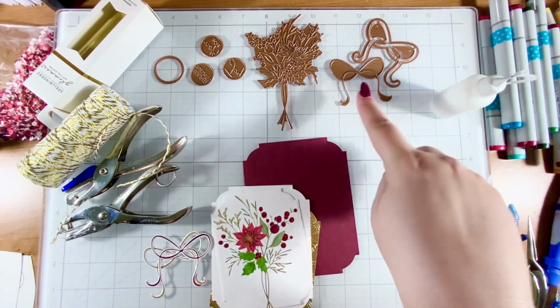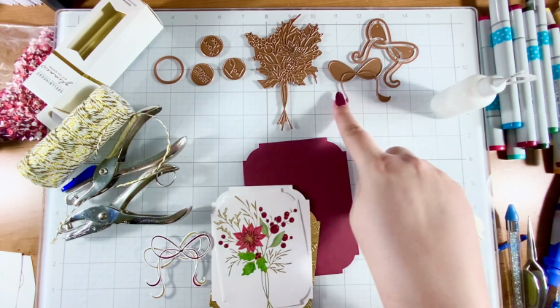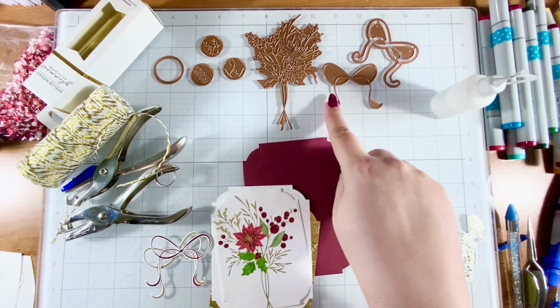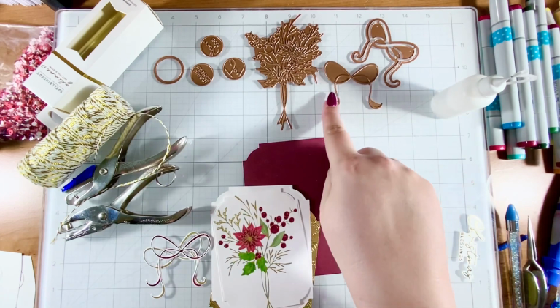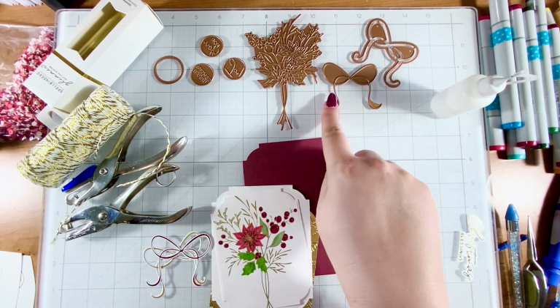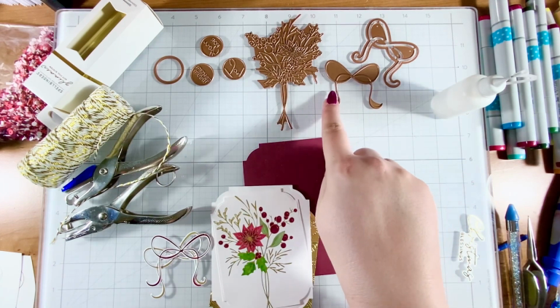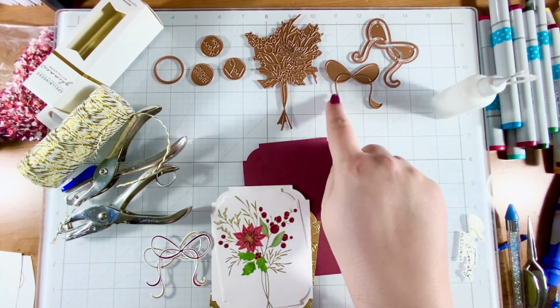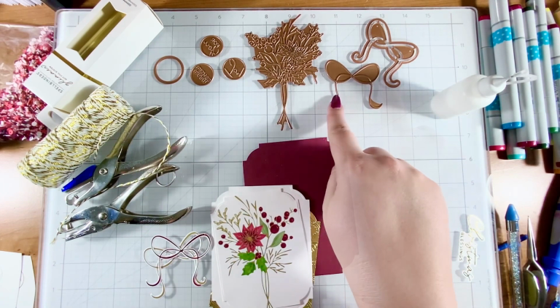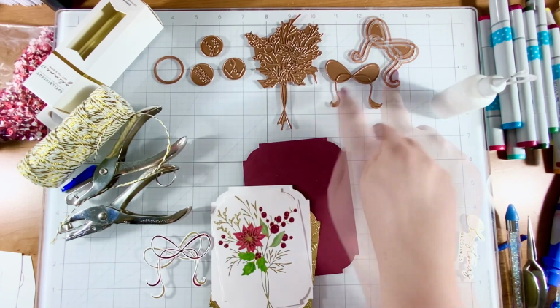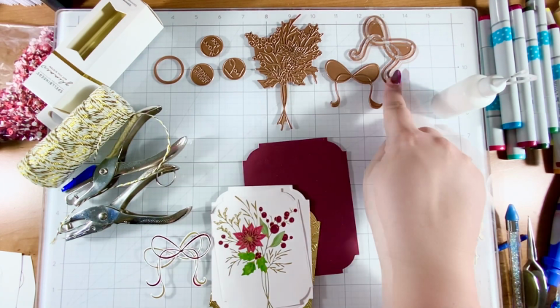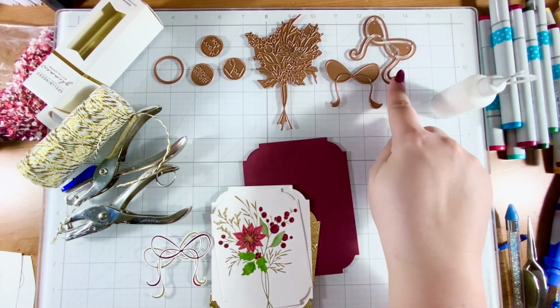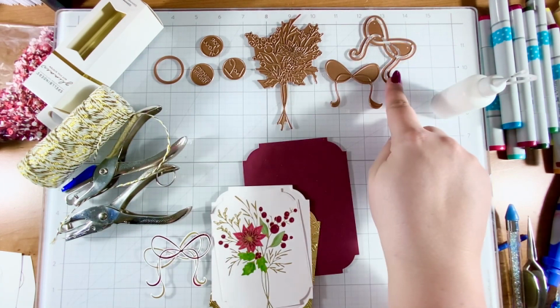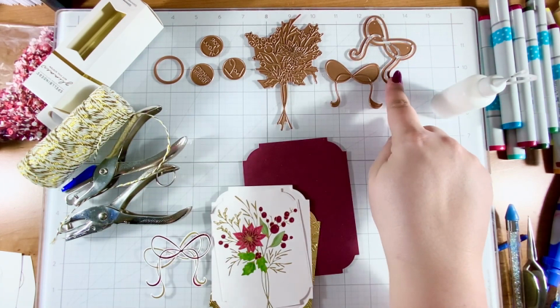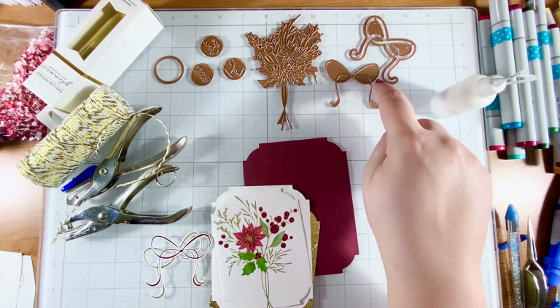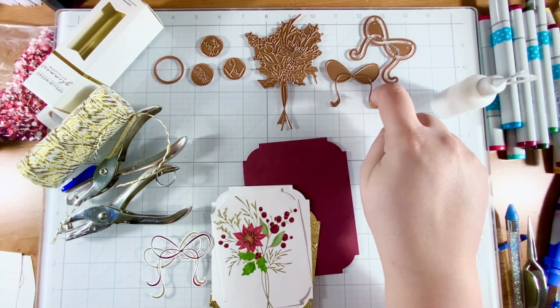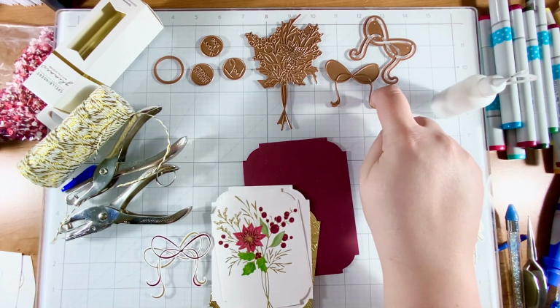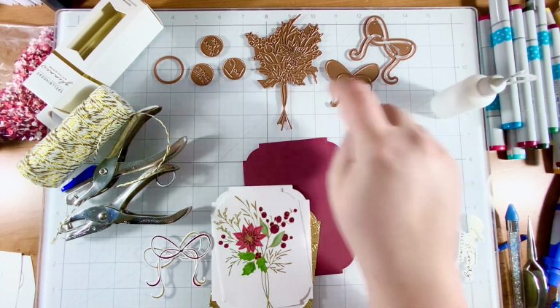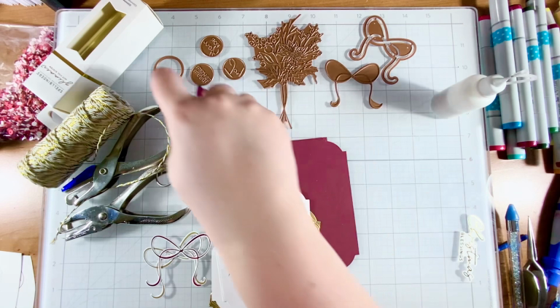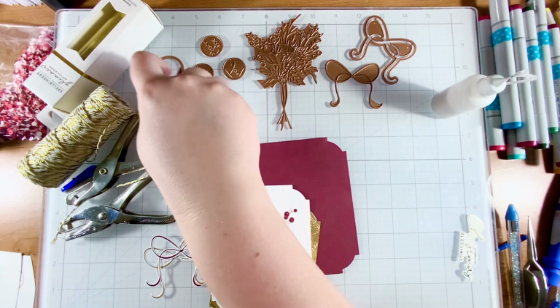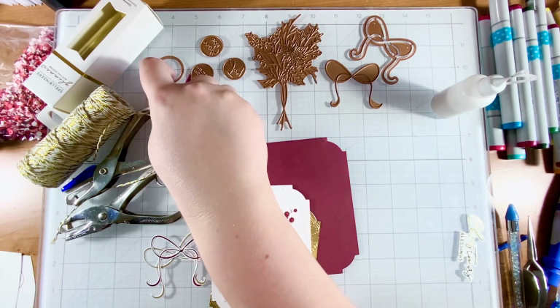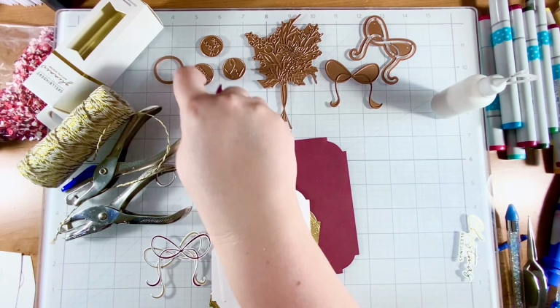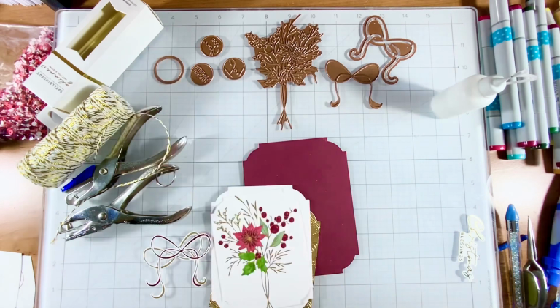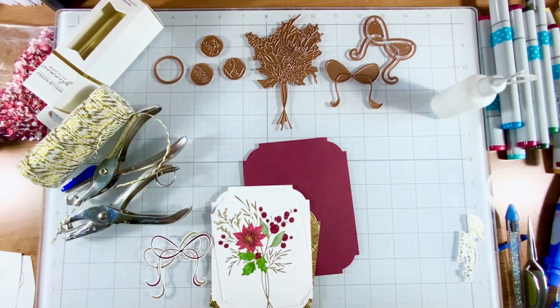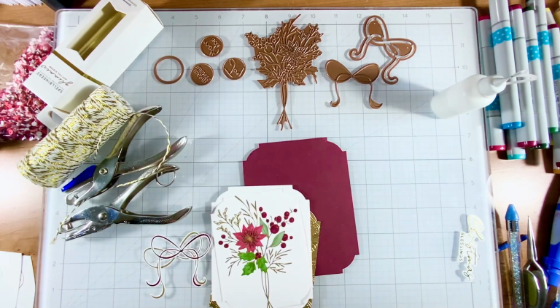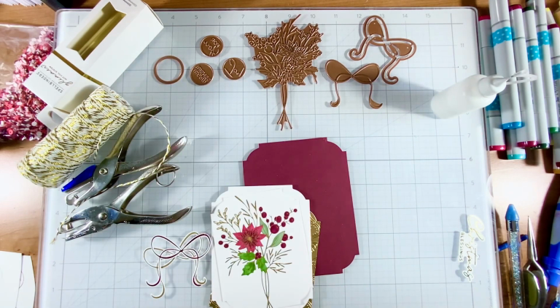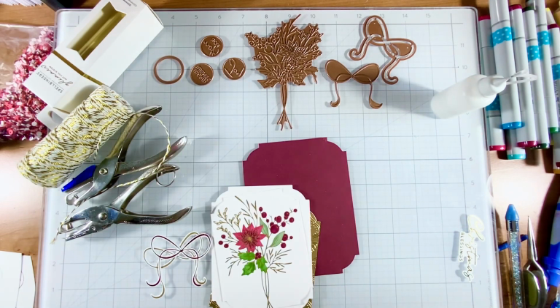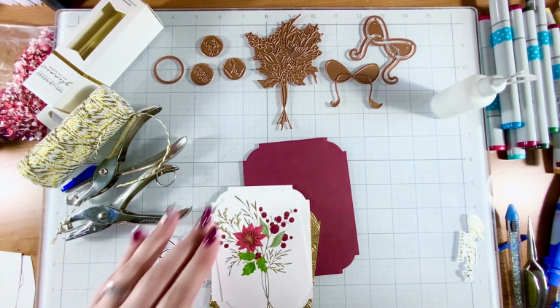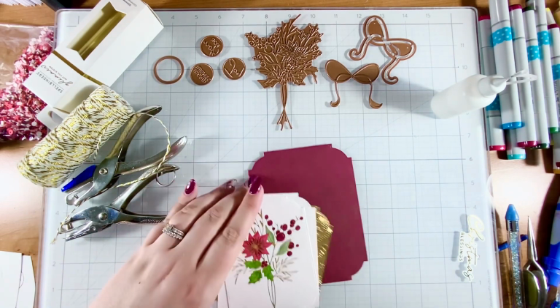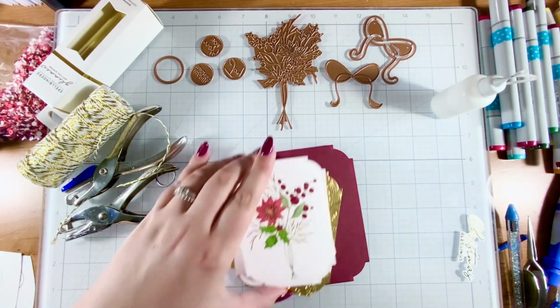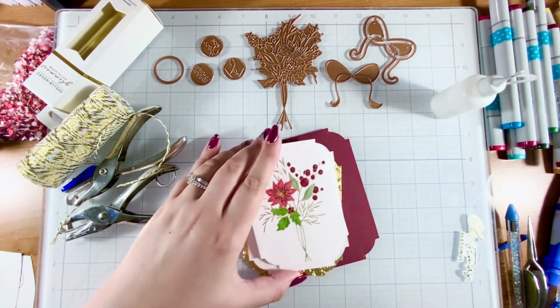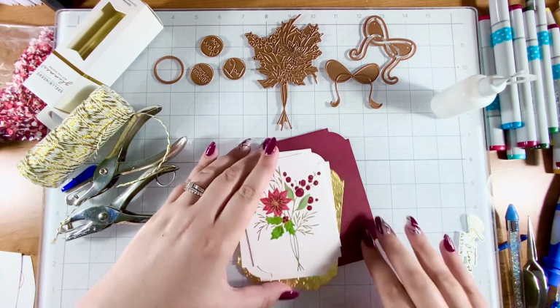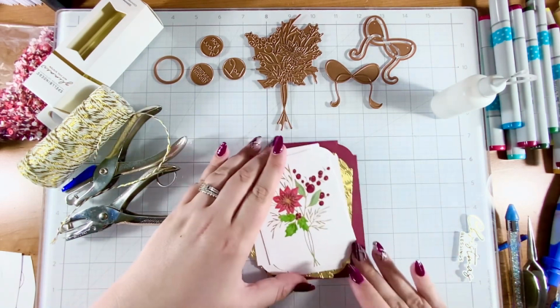And then there's also a bow glimmer plate and a die piece that will cut out the bow, and then a circle to cut out the sentiments. This is called the Bouquet of Joy.